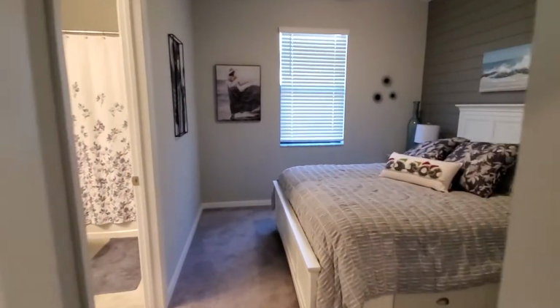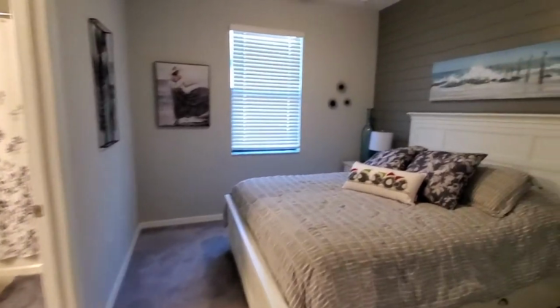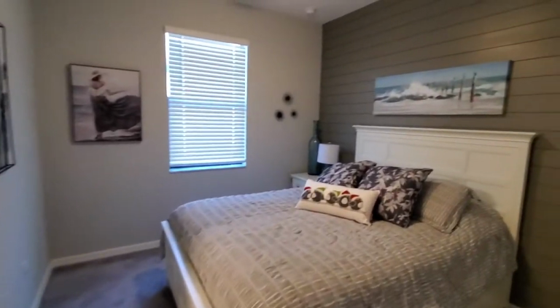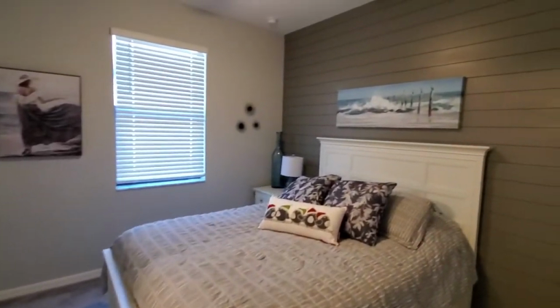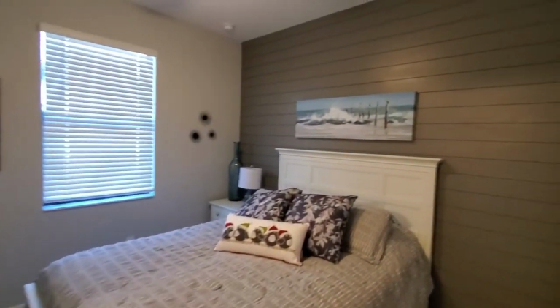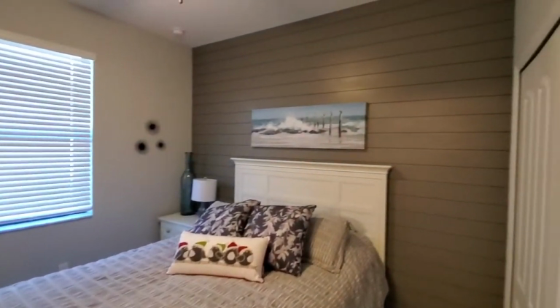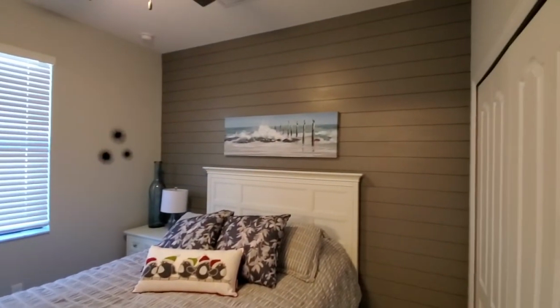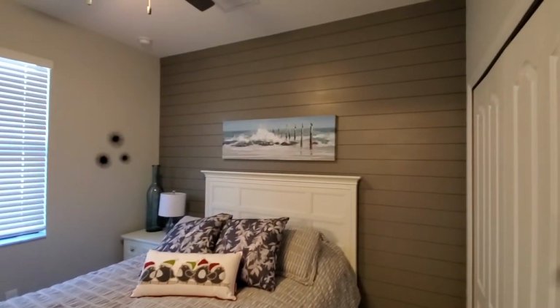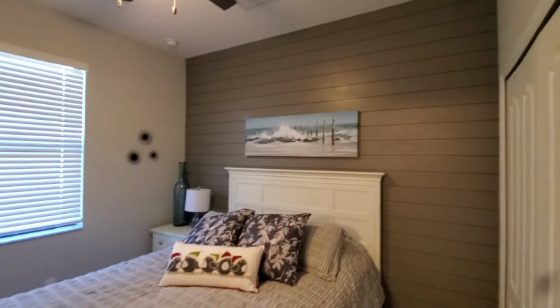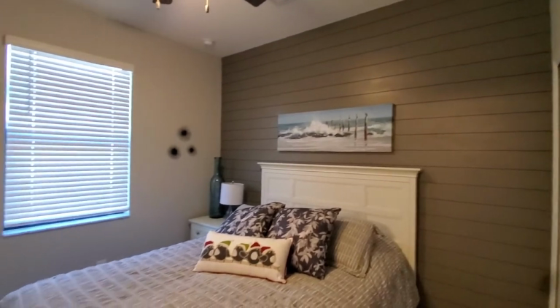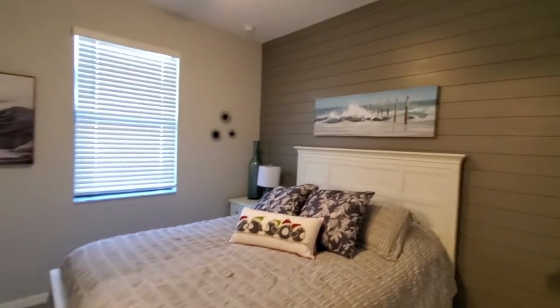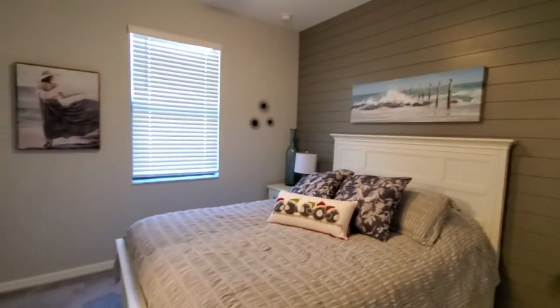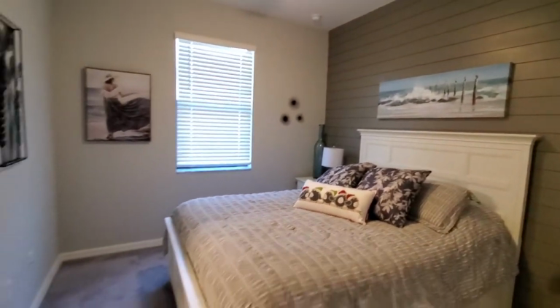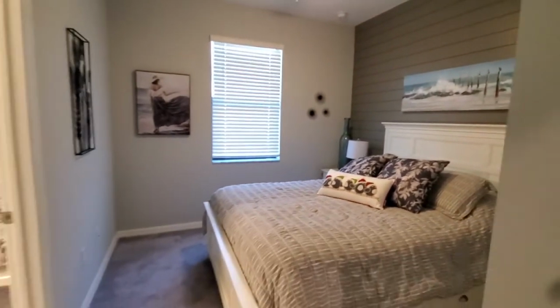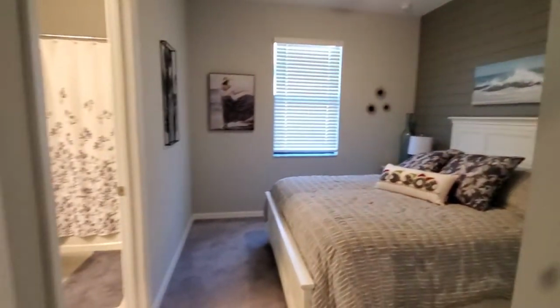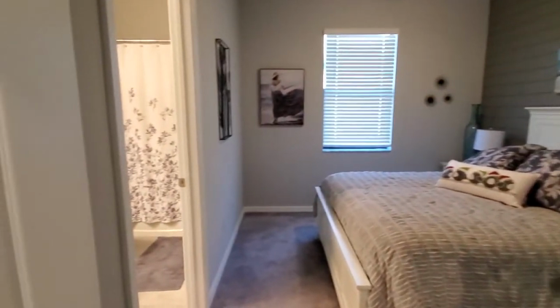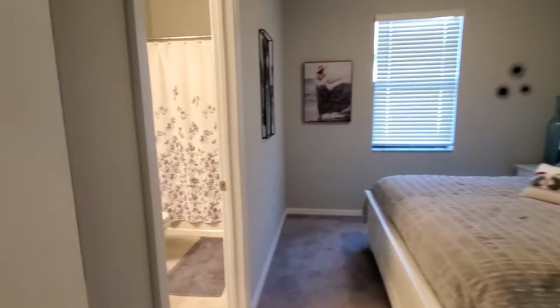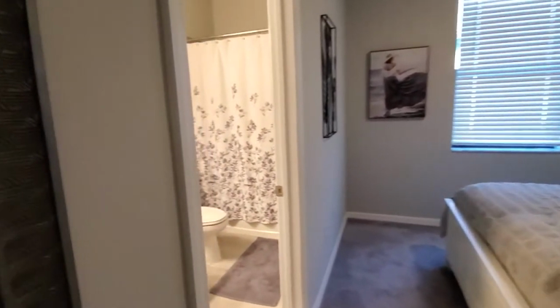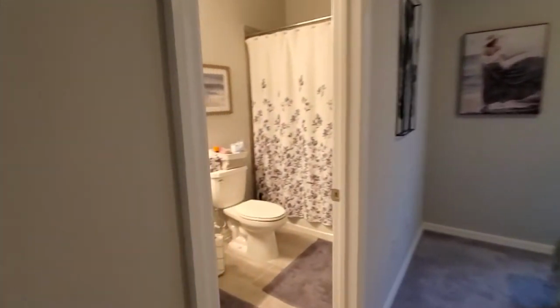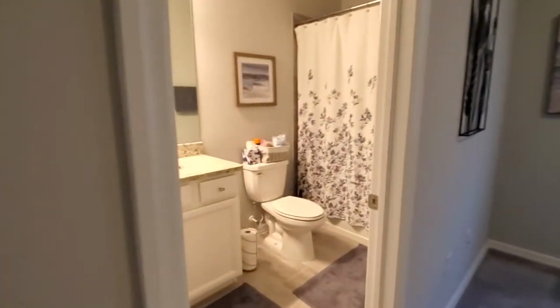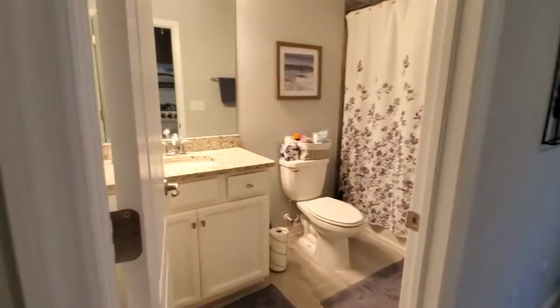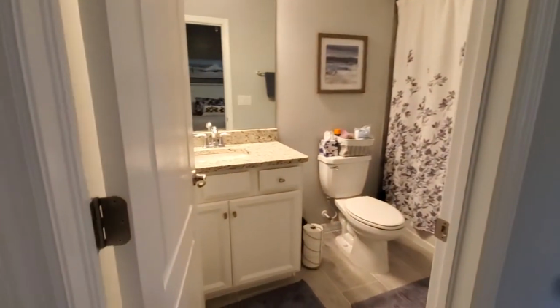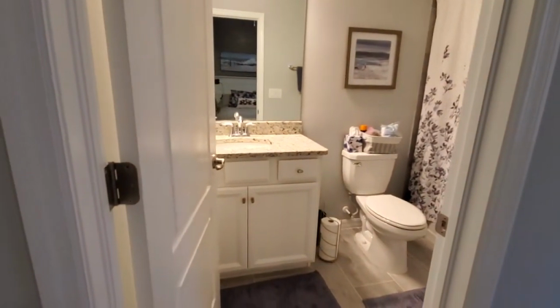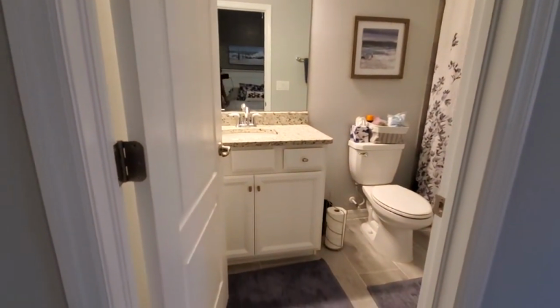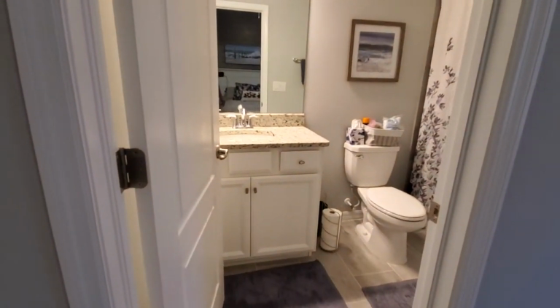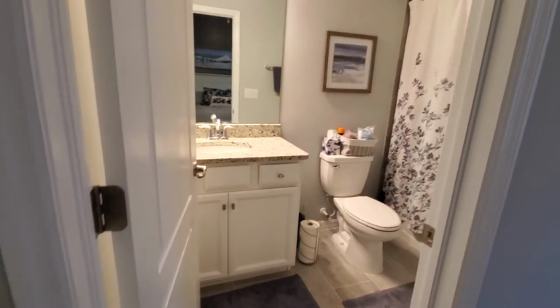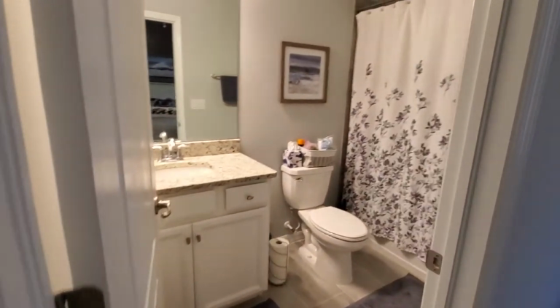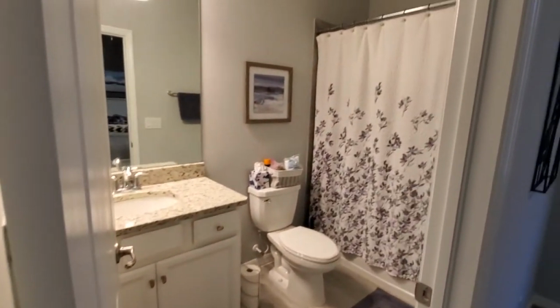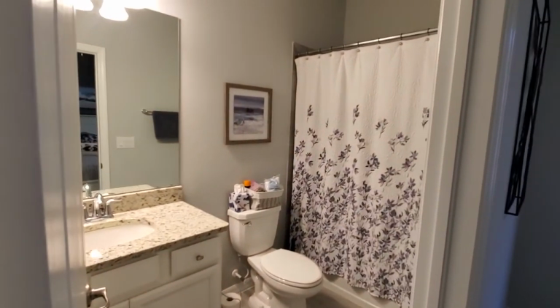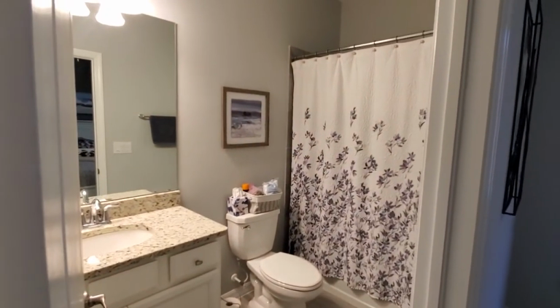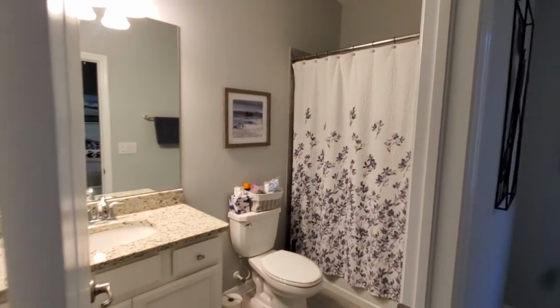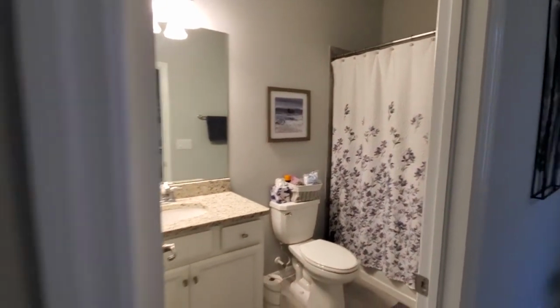The owners have added shiplap on the wall — really beautifully done. This bedroom has an en-suite bathroom with a single sink, commode, and combination tub and shower.